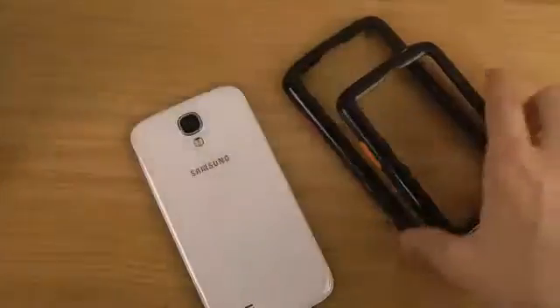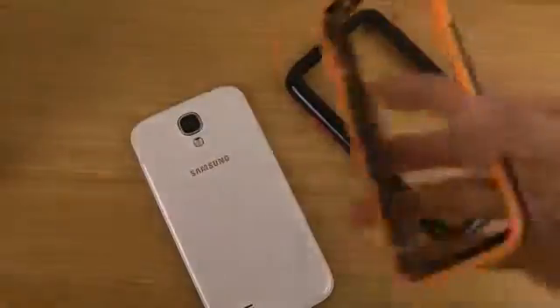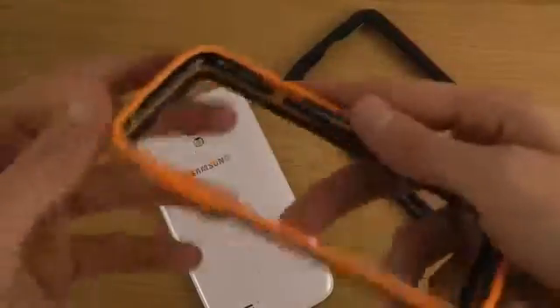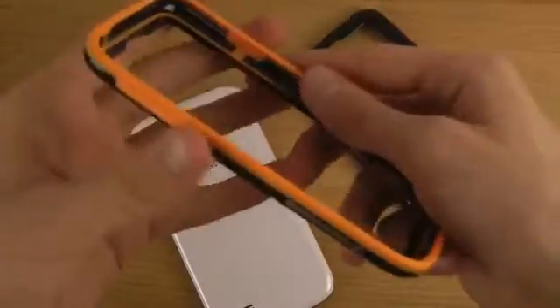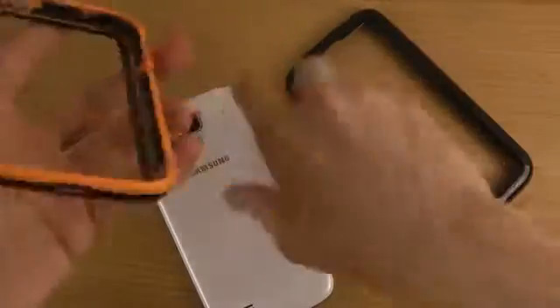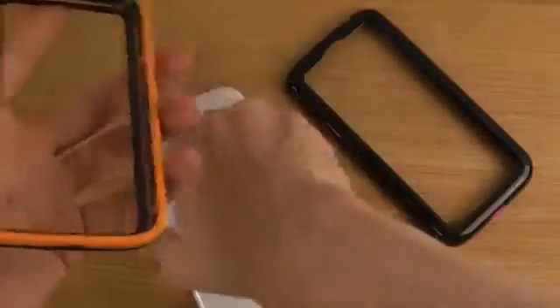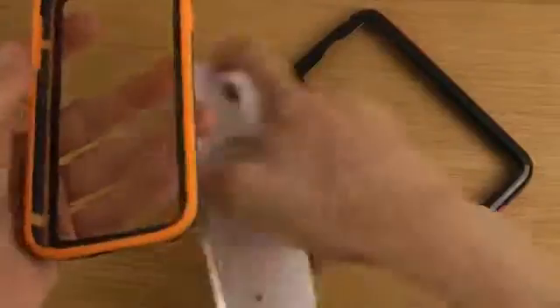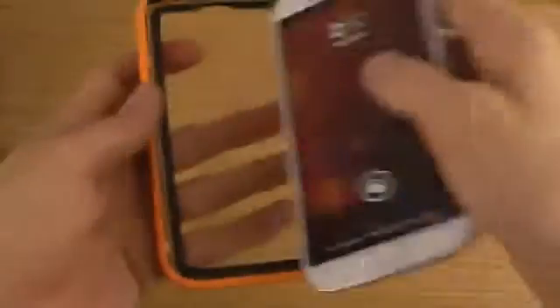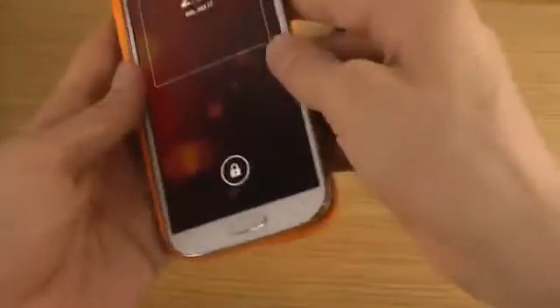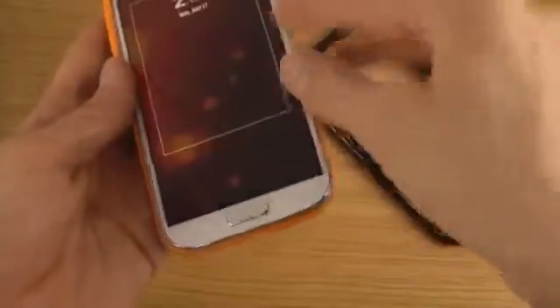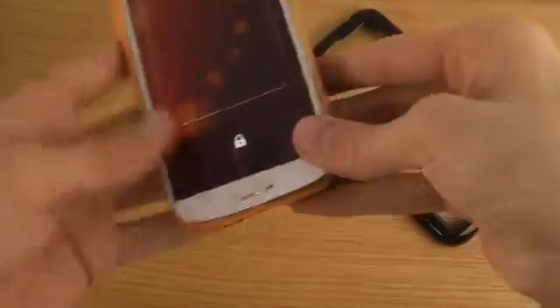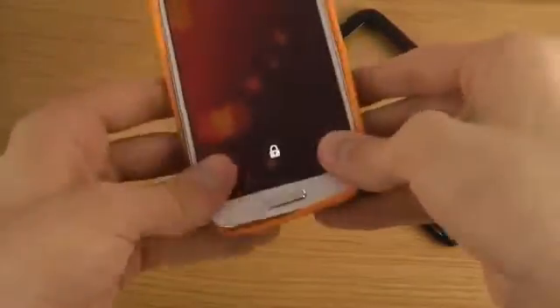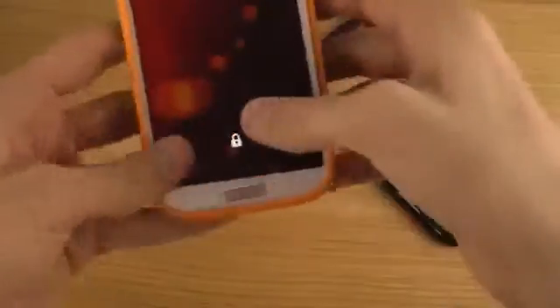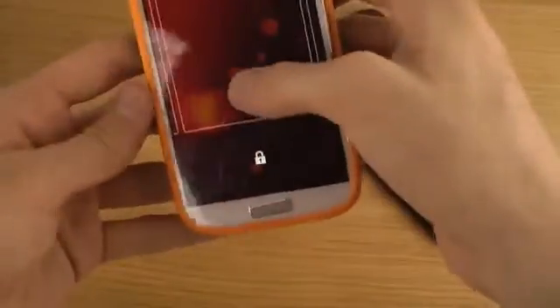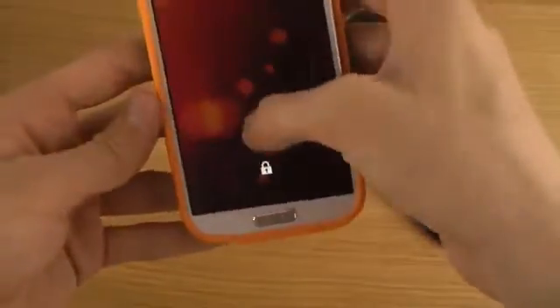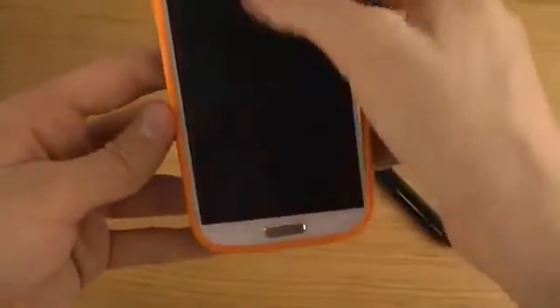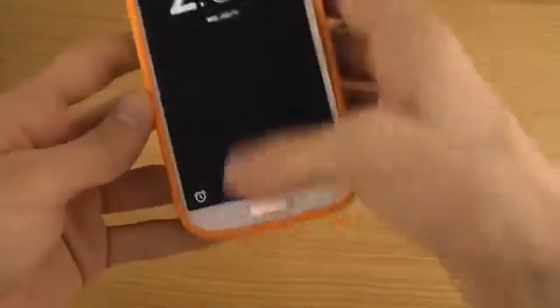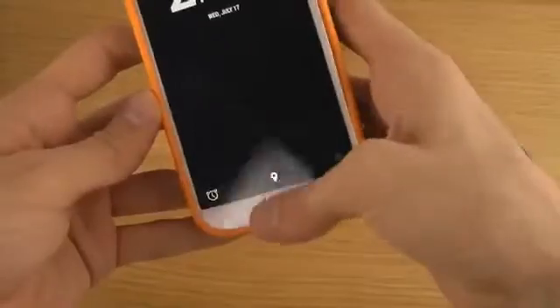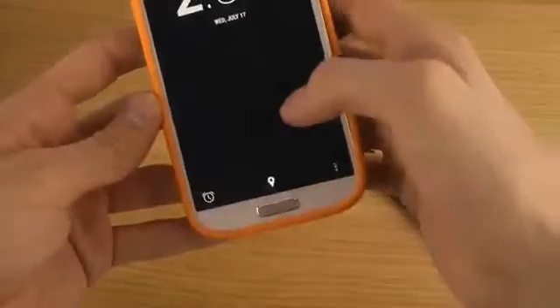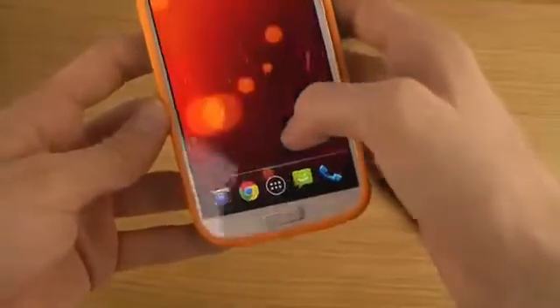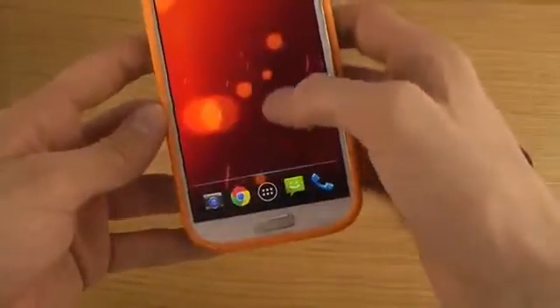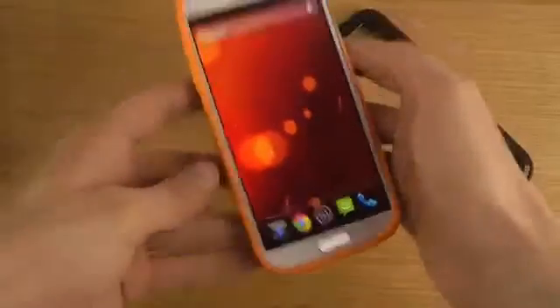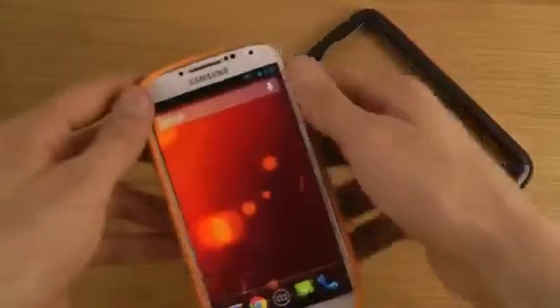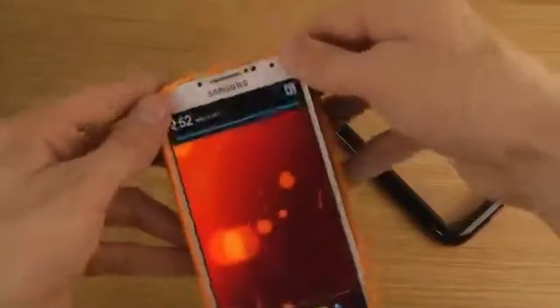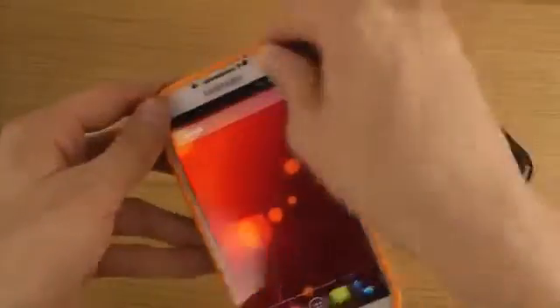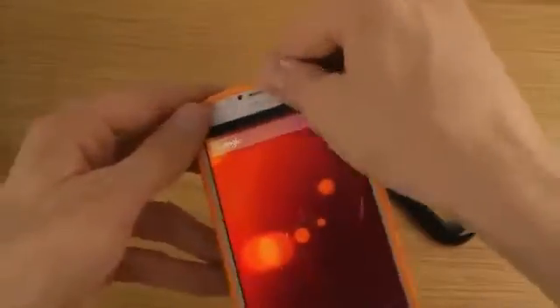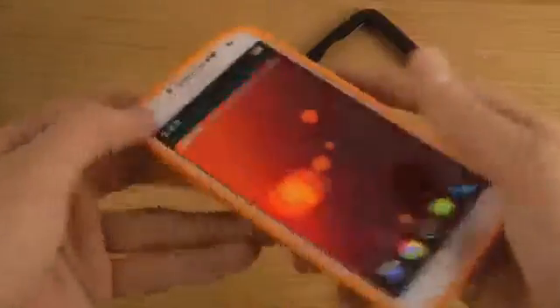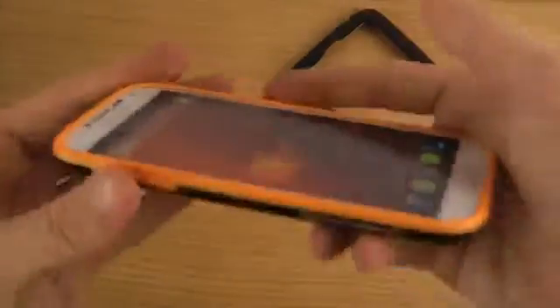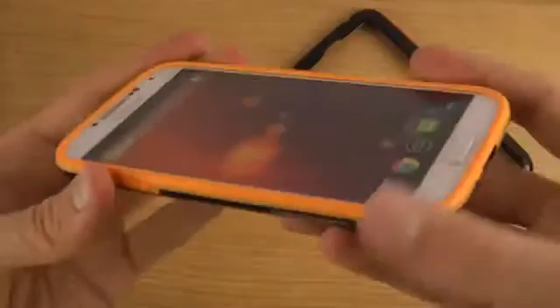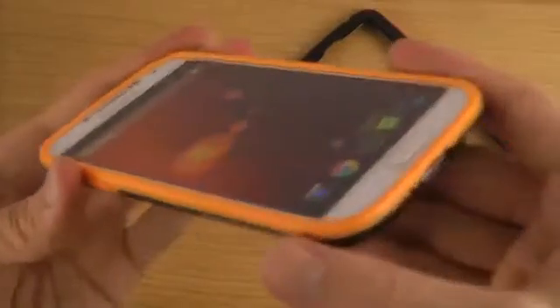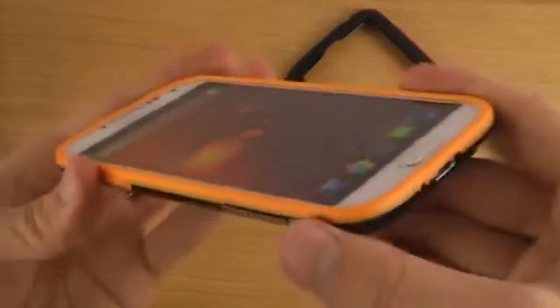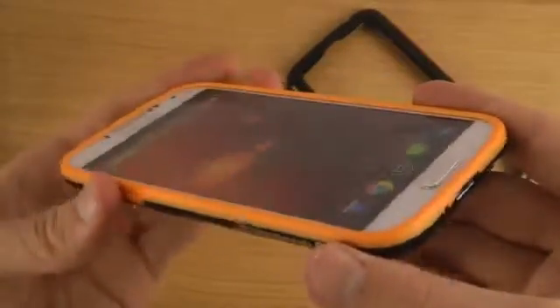And then we have the orange edition. You can see over here how it looks.